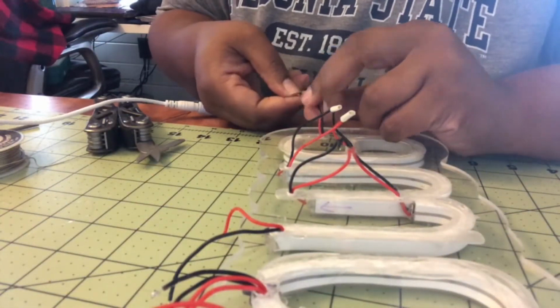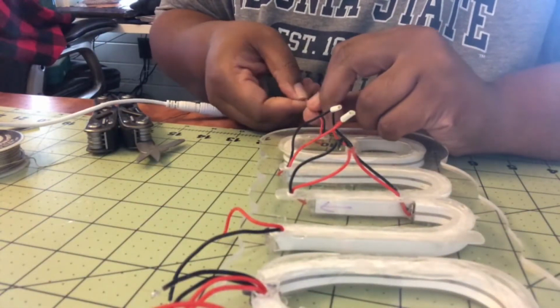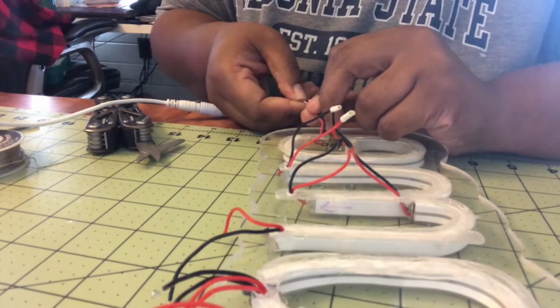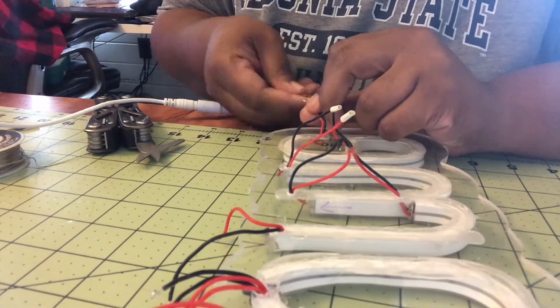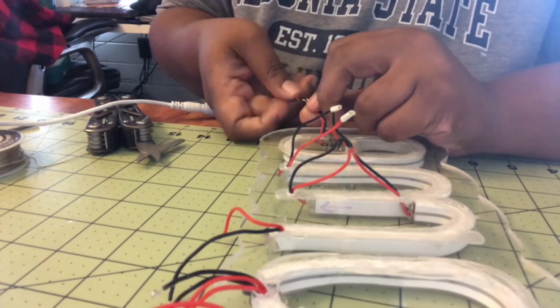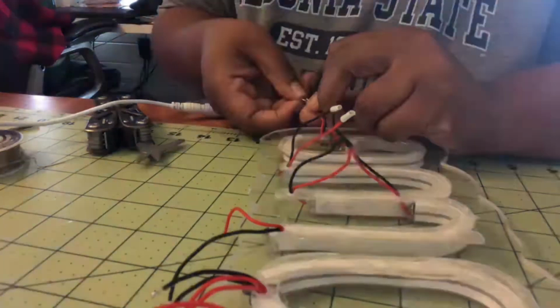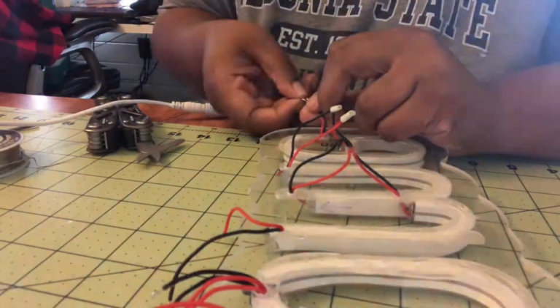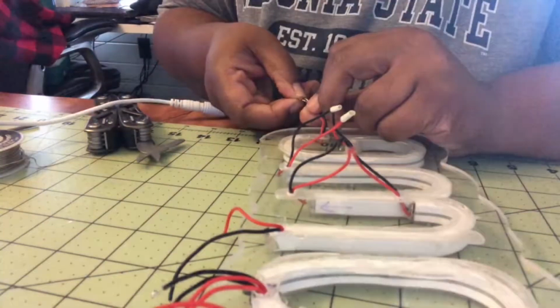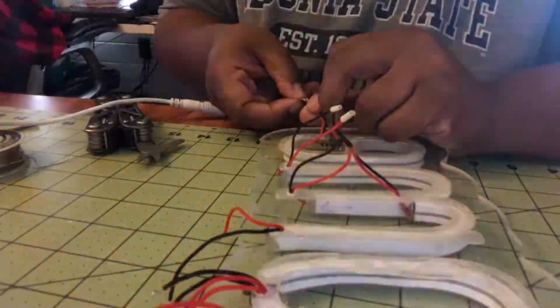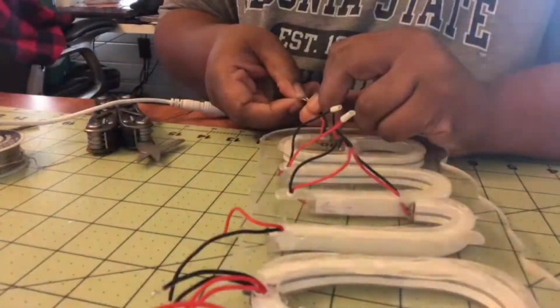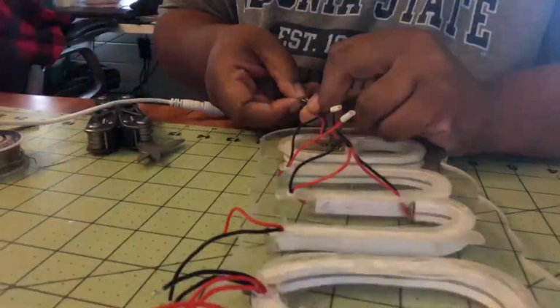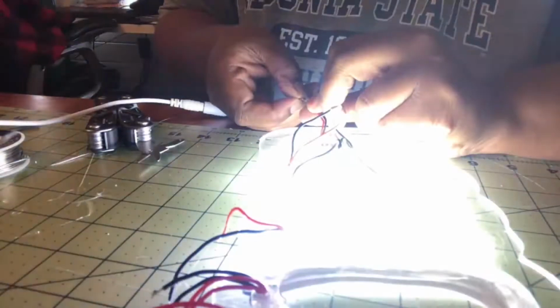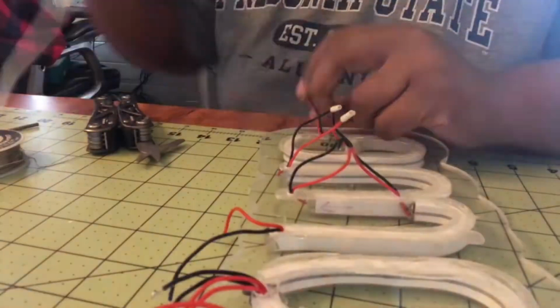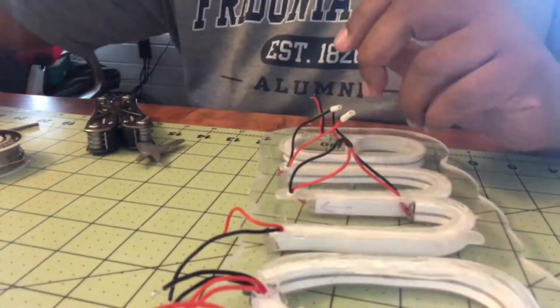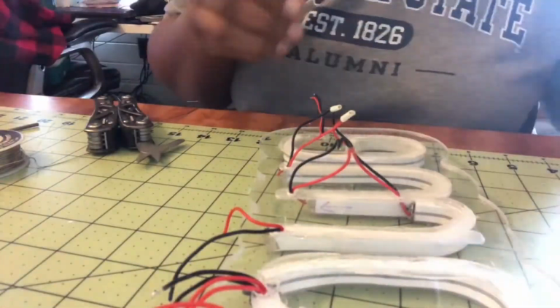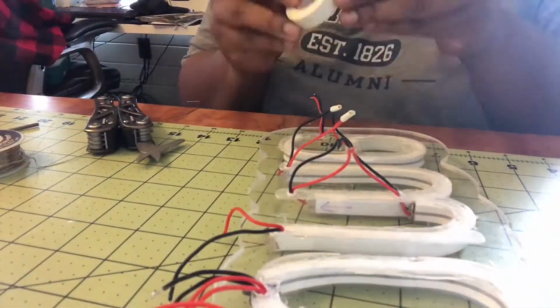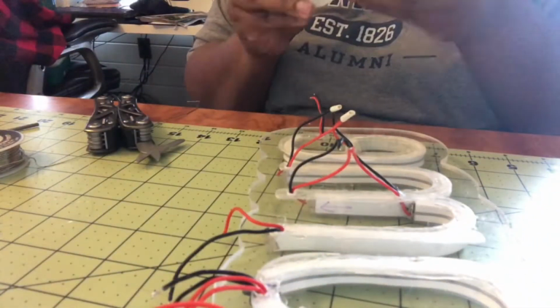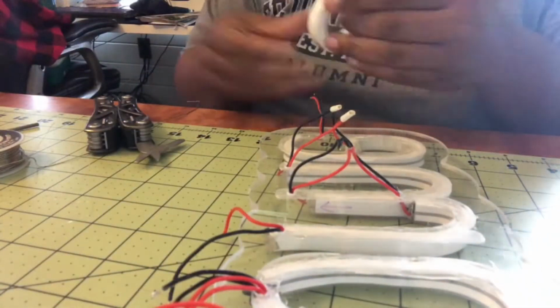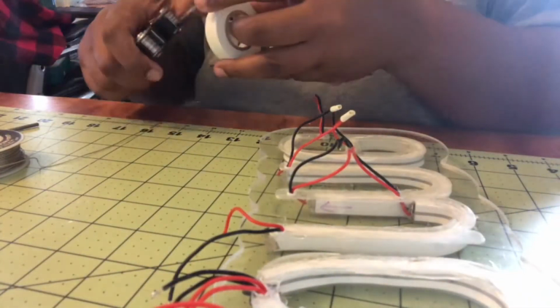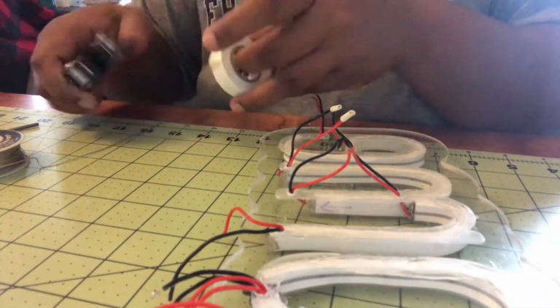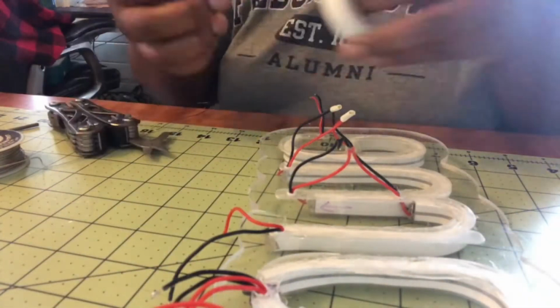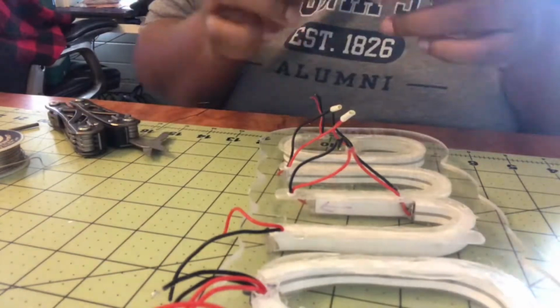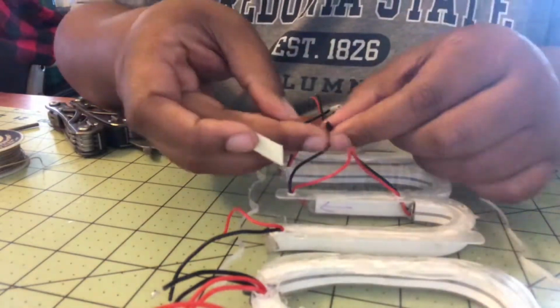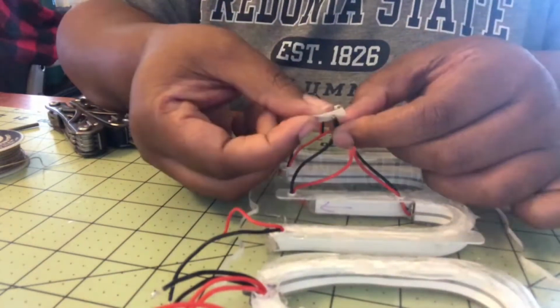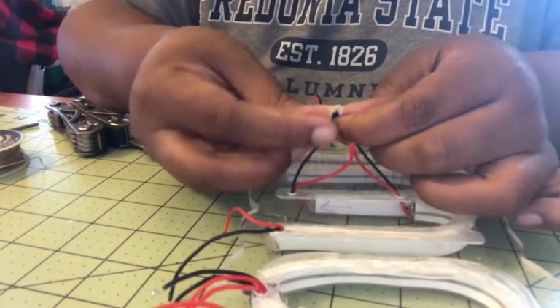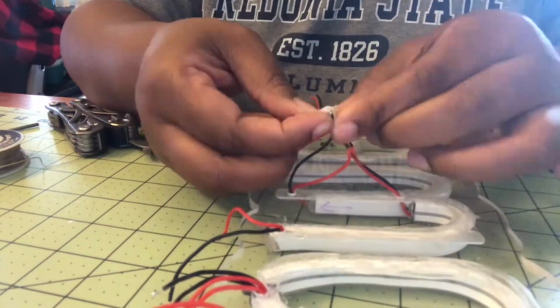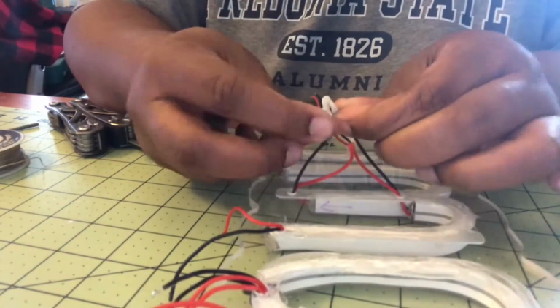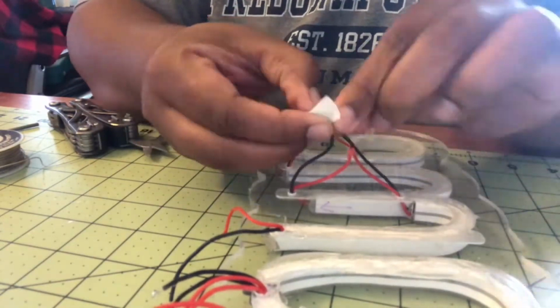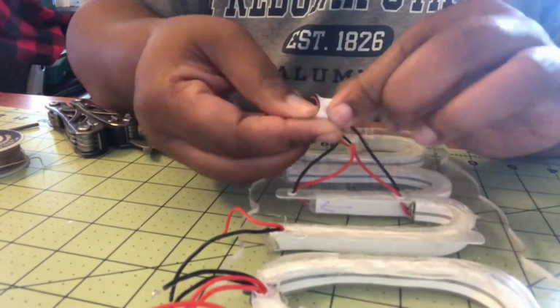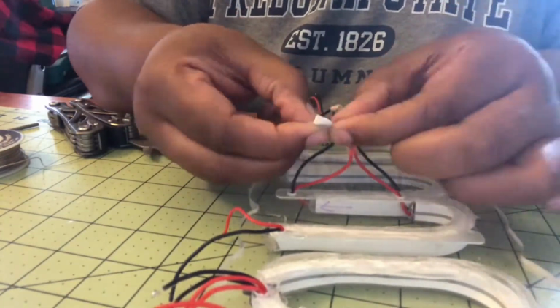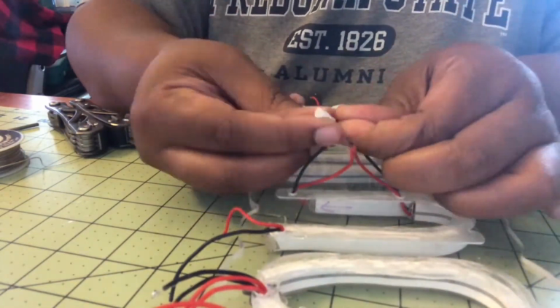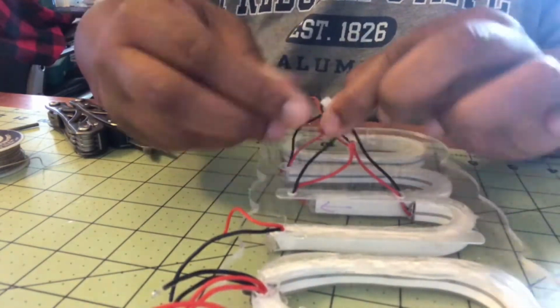Here I'm just testing the connection once I've done it to make sure the connection worked and that particular section of light lit up properly.